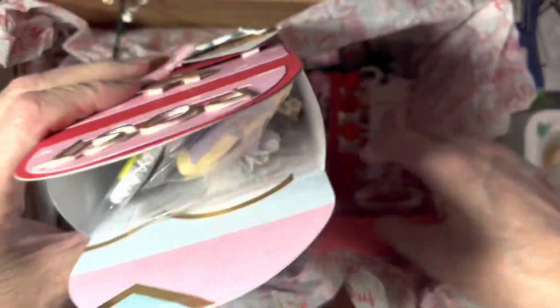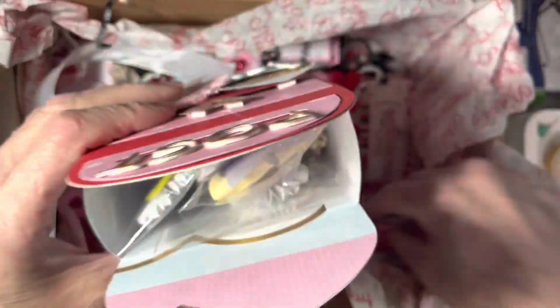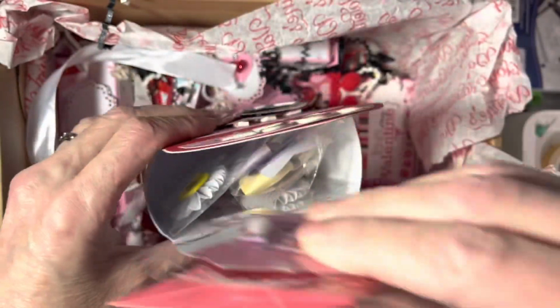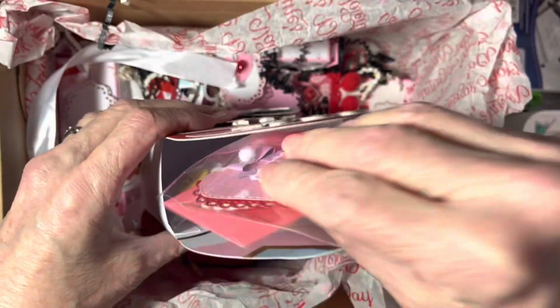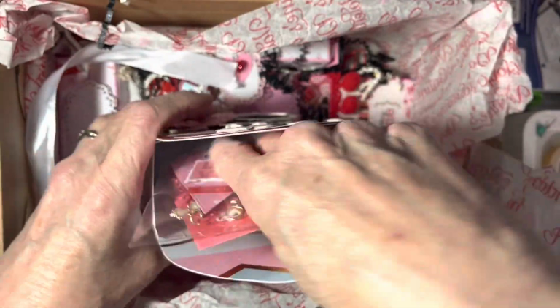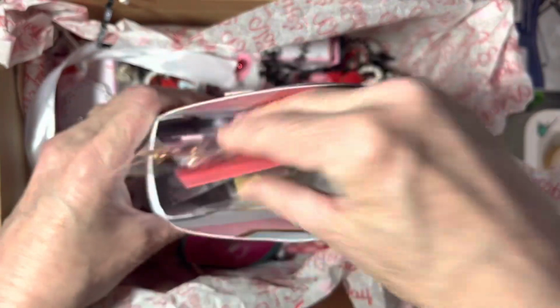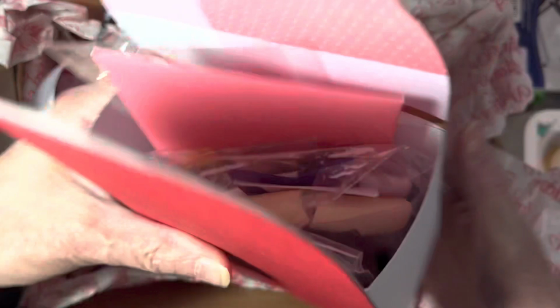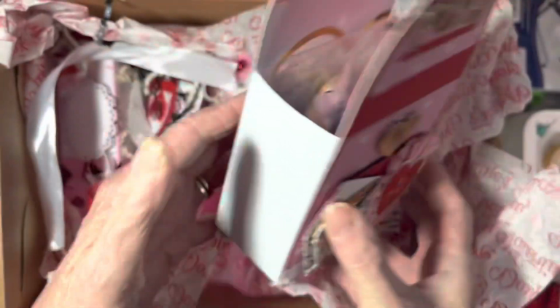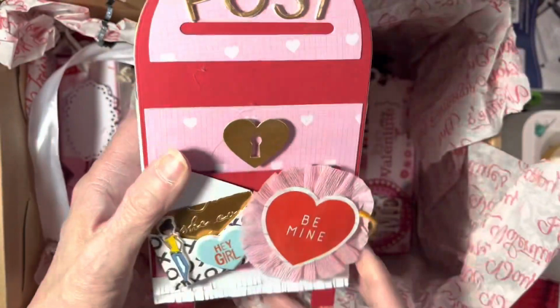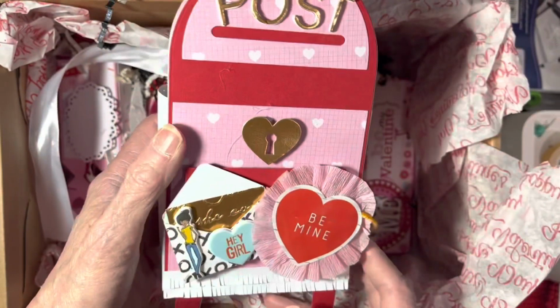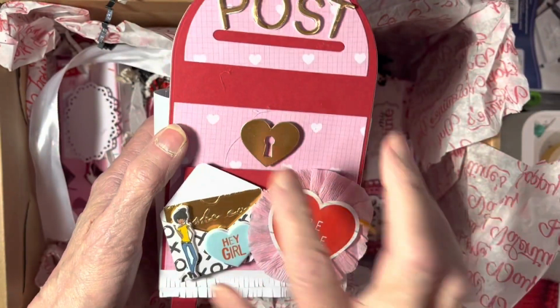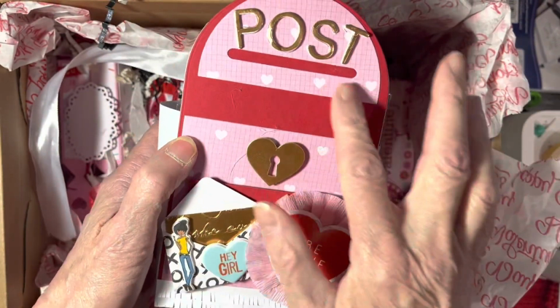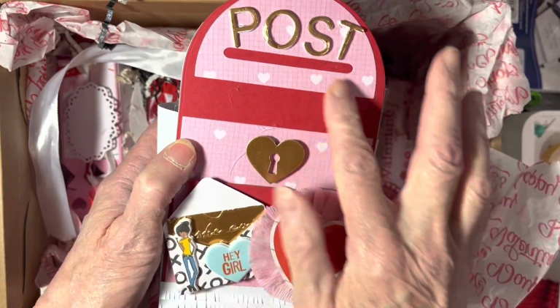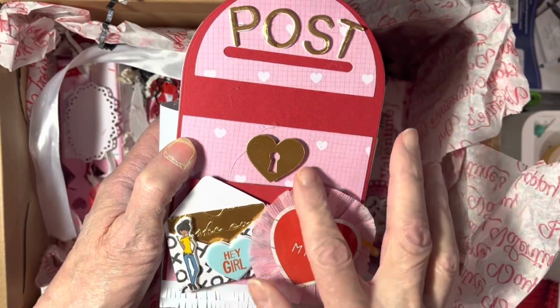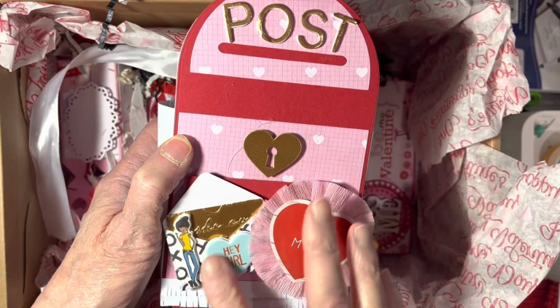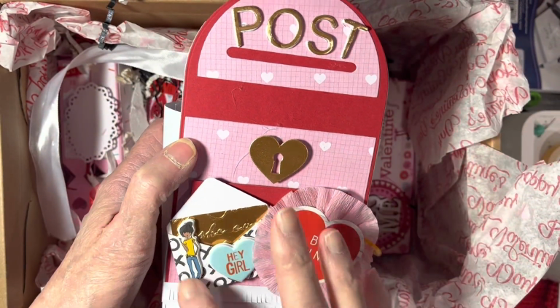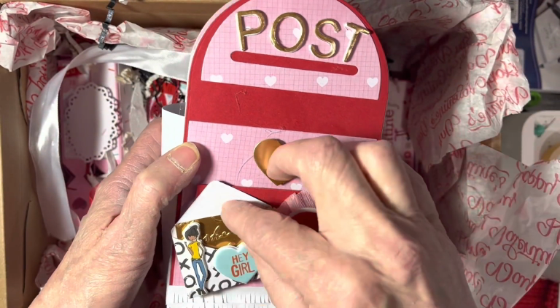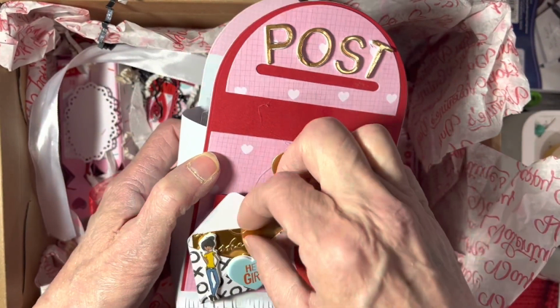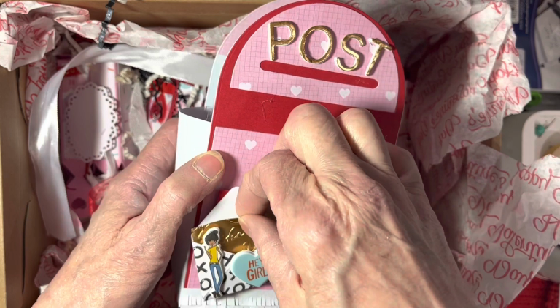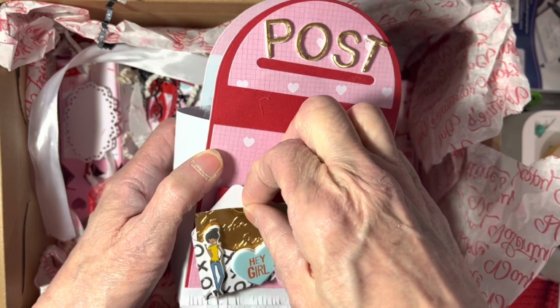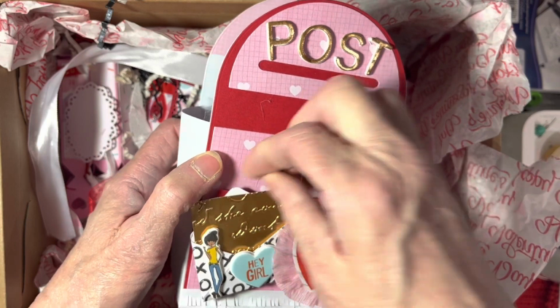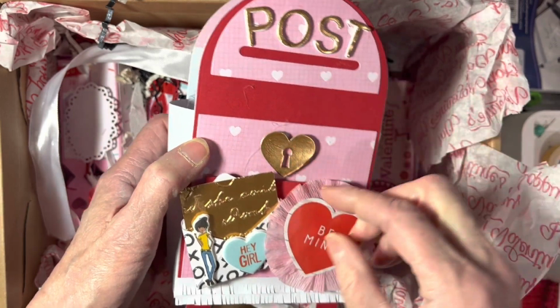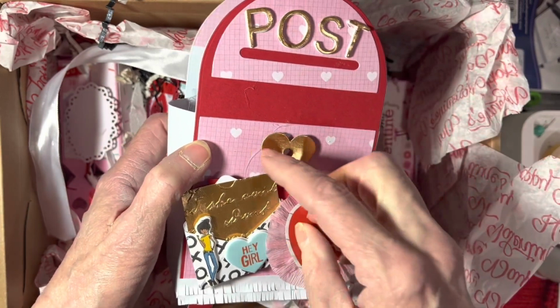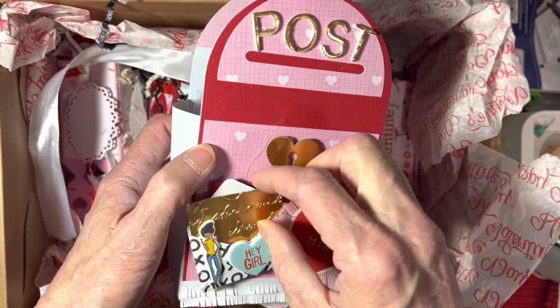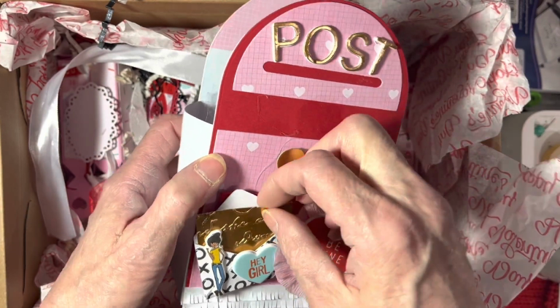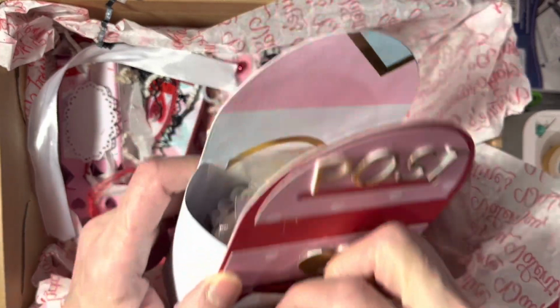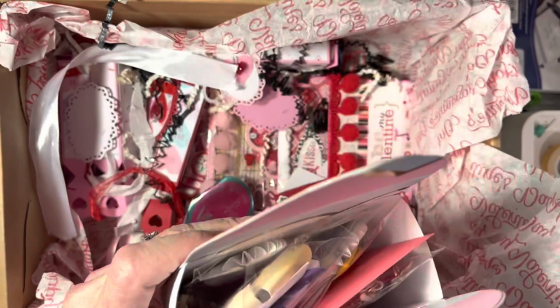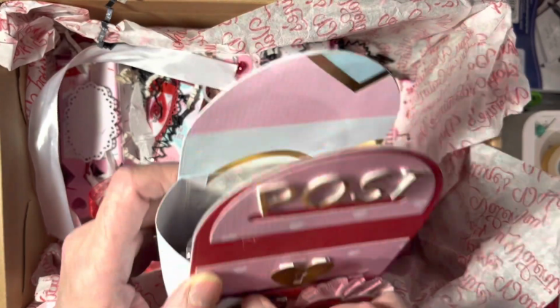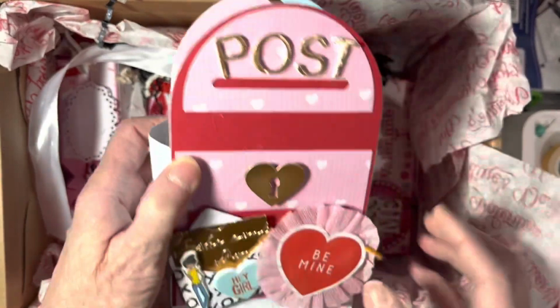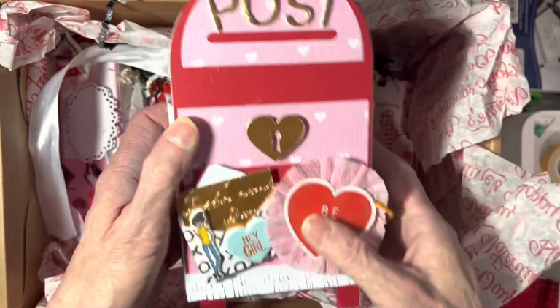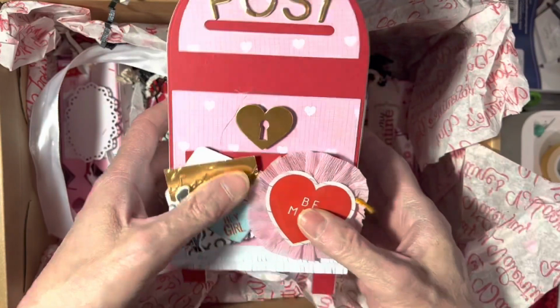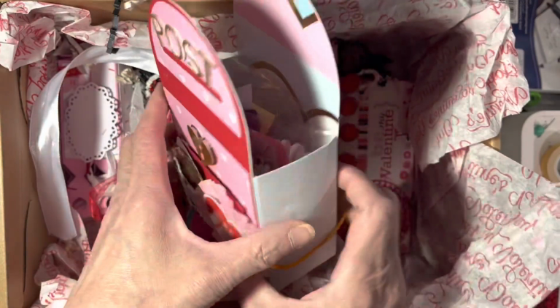And then this cute little post office that she made. Oh, I love that! Look at that — she did it. That was so cute. 'Be mine.'